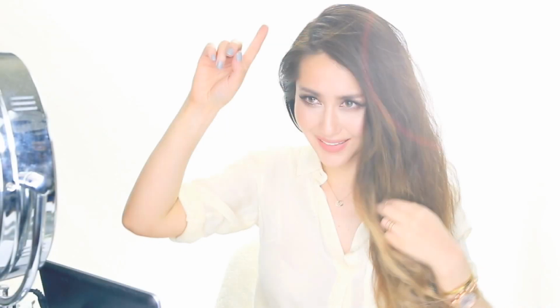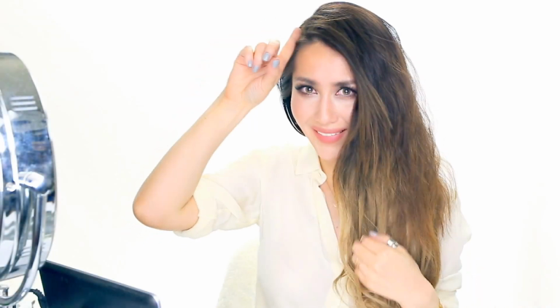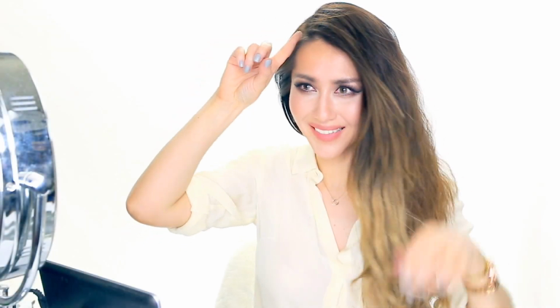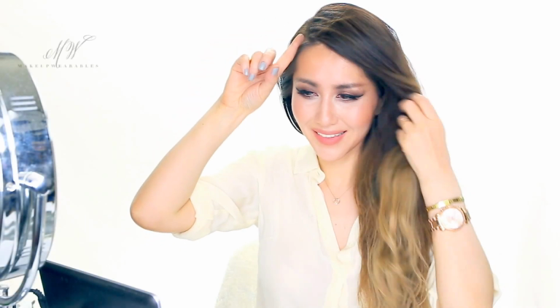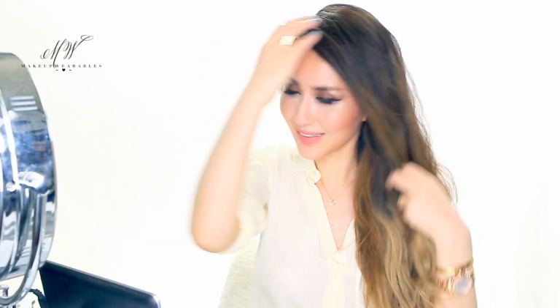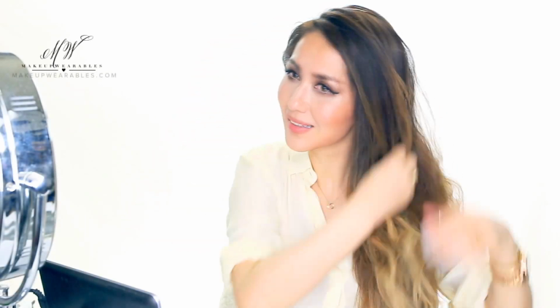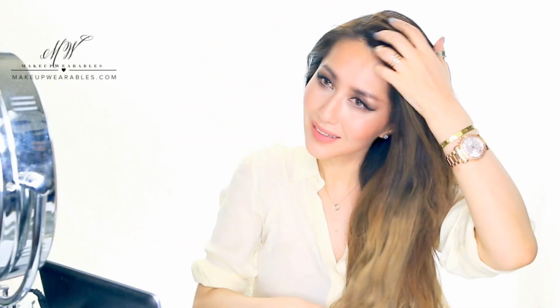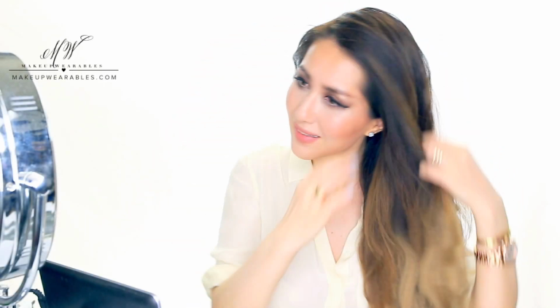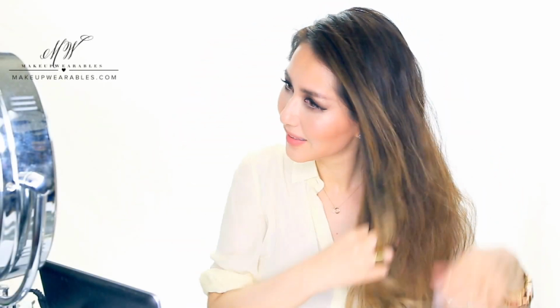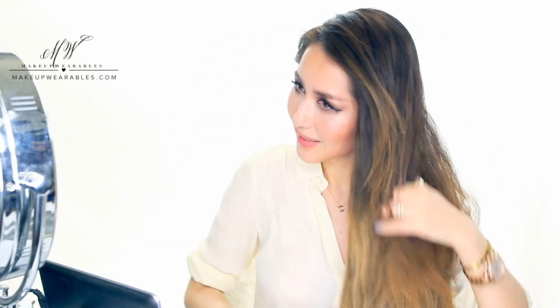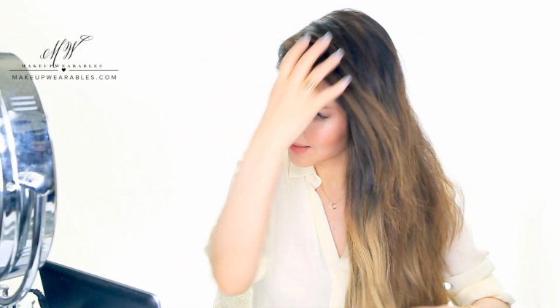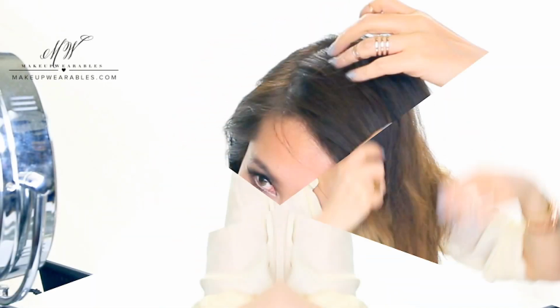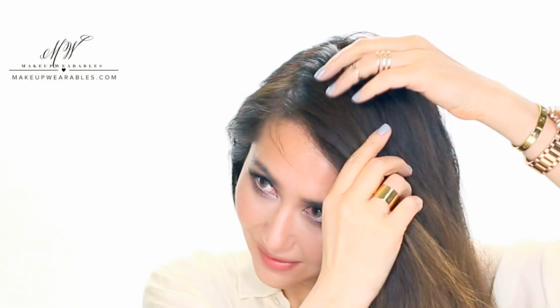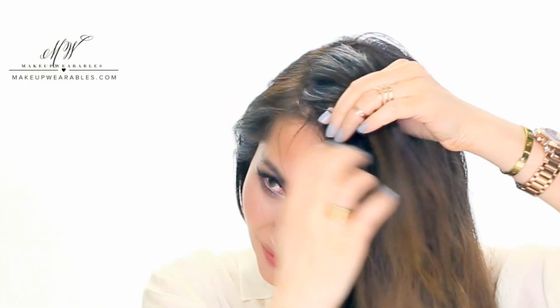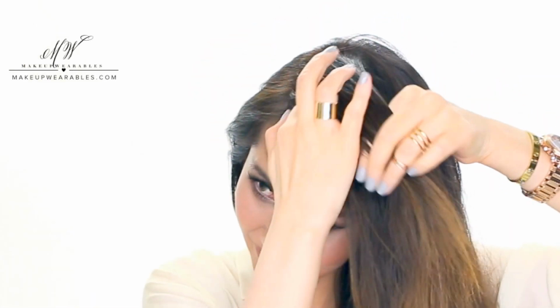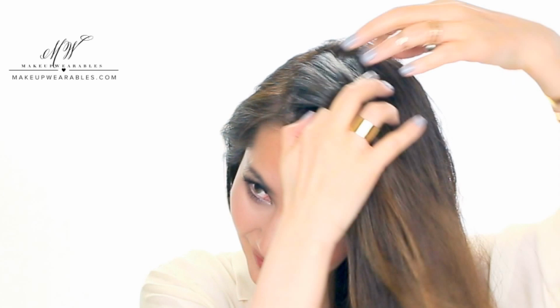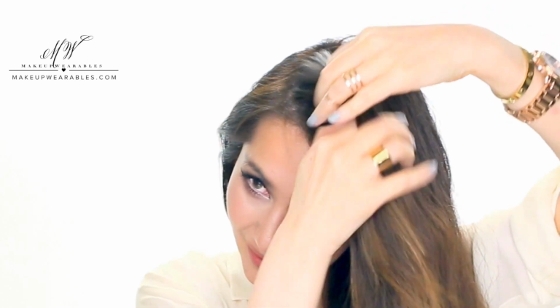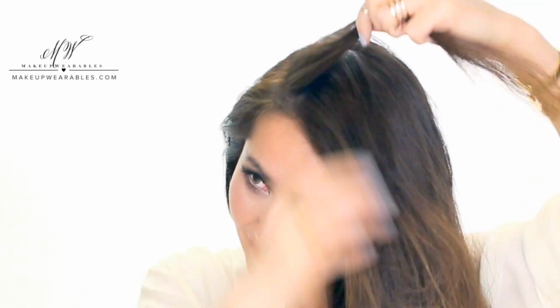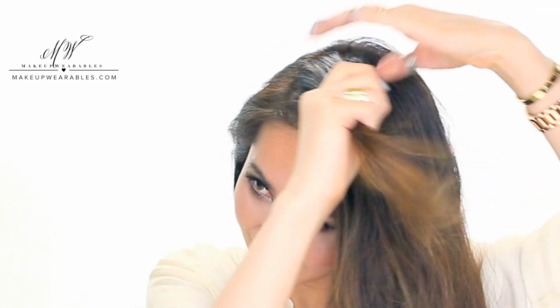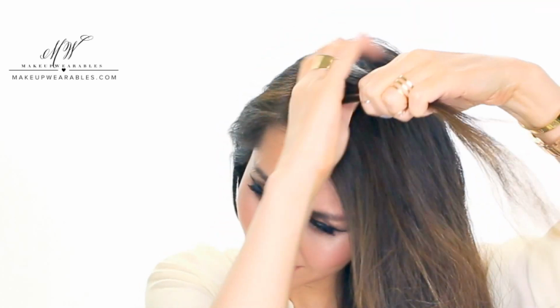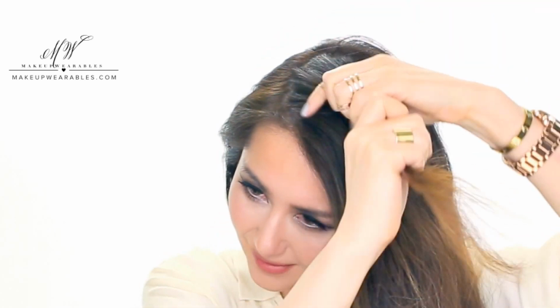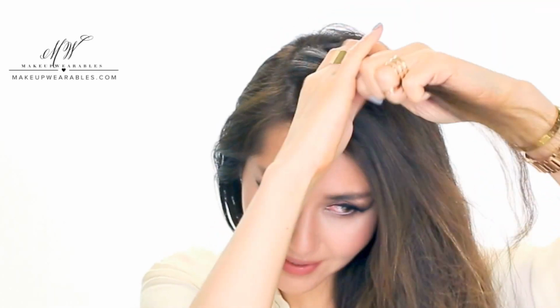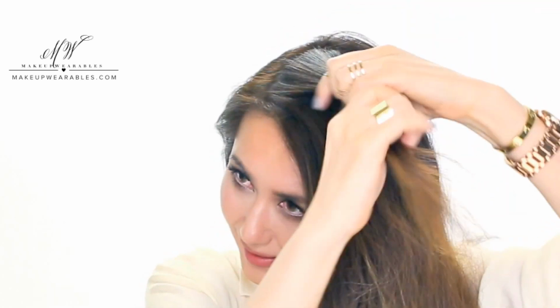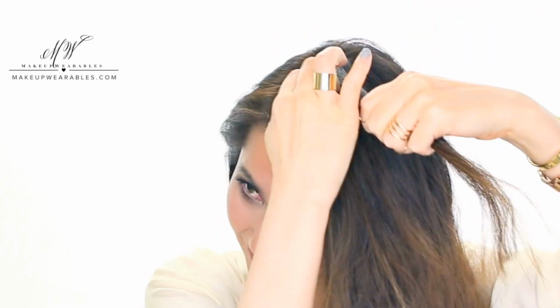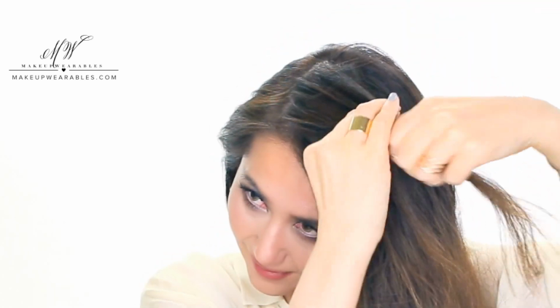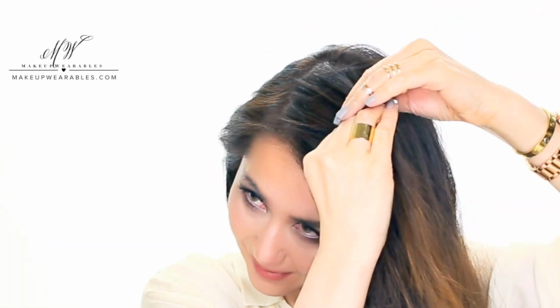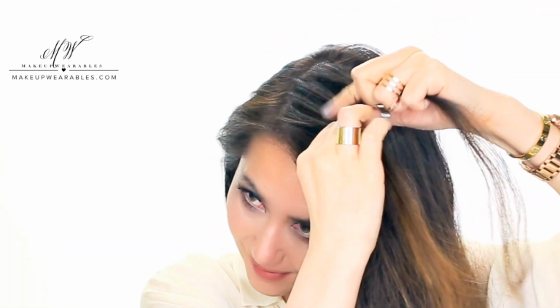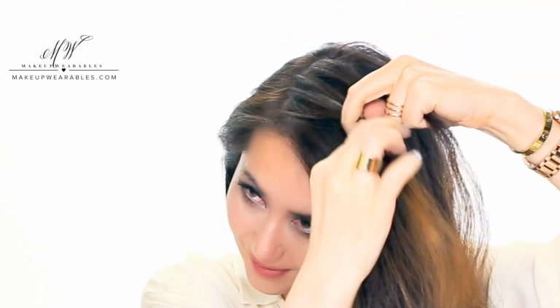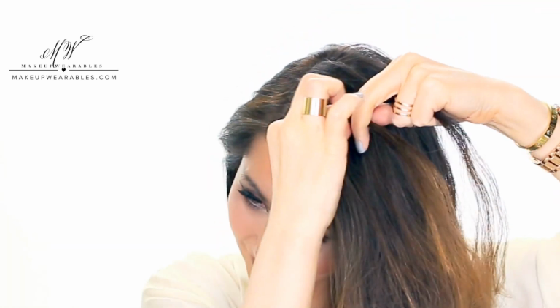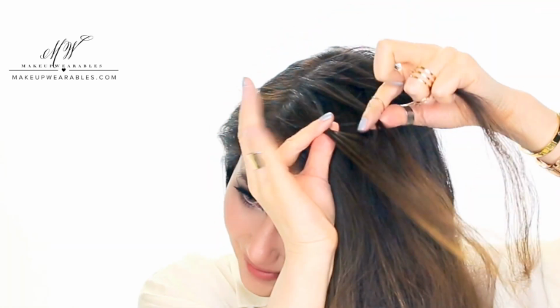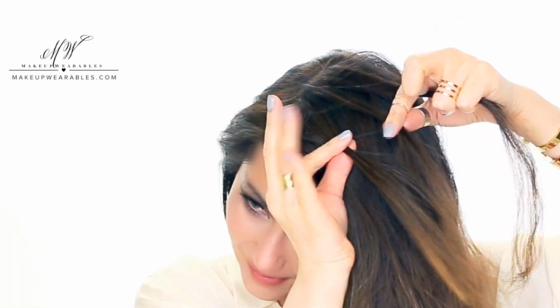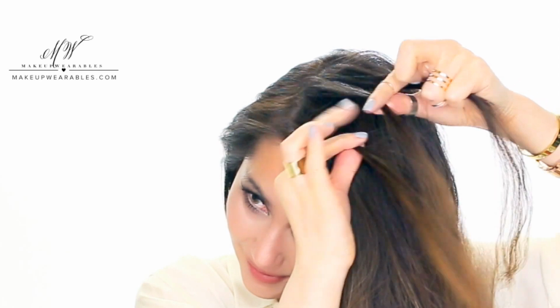Make a side part to start a Dutch braid, and ignore how frizzy my hair is looking today. I tried one of those no-heat curl methods using the braiding technique and it just gave me an afro instead of waves.